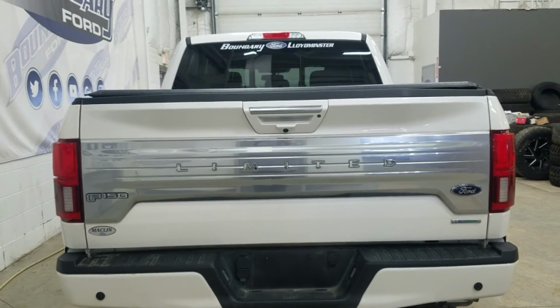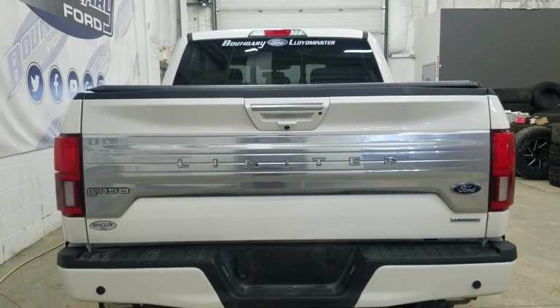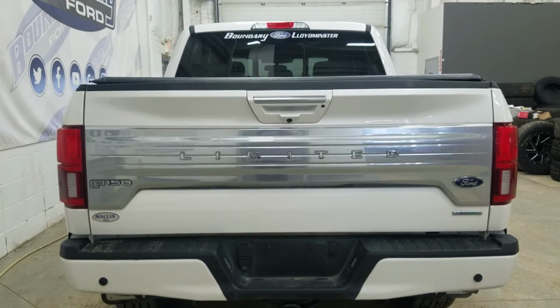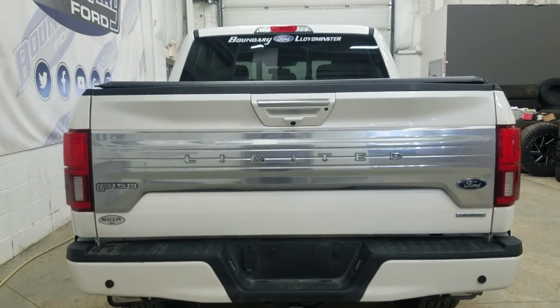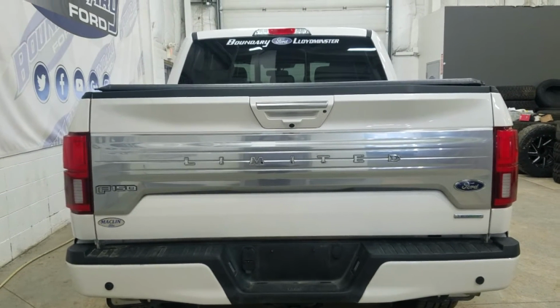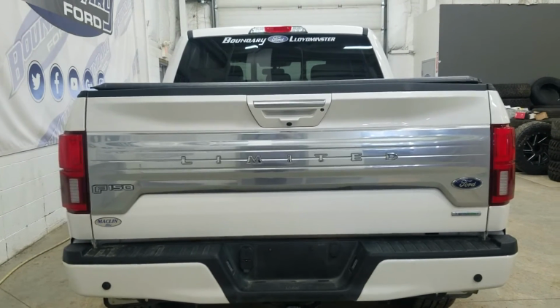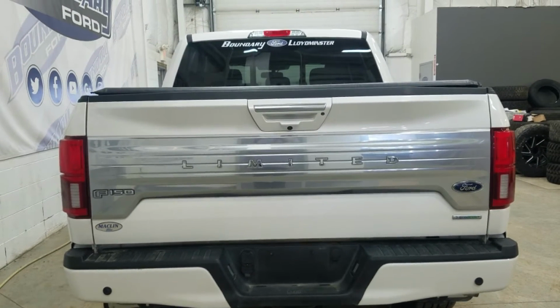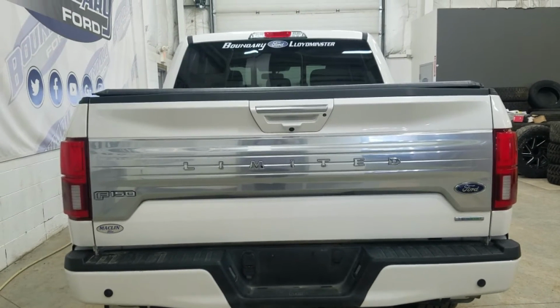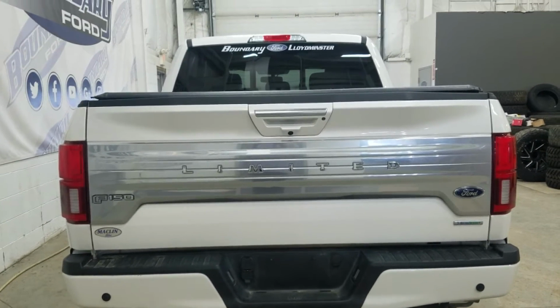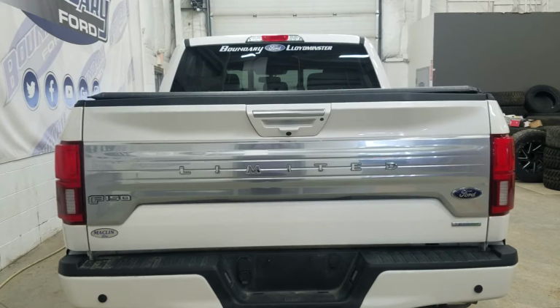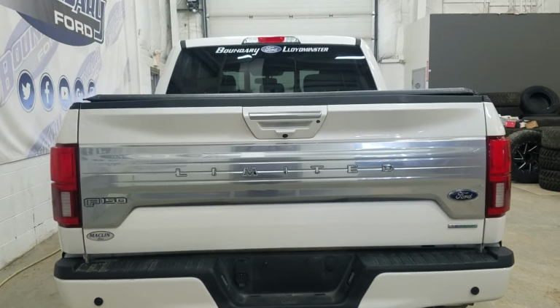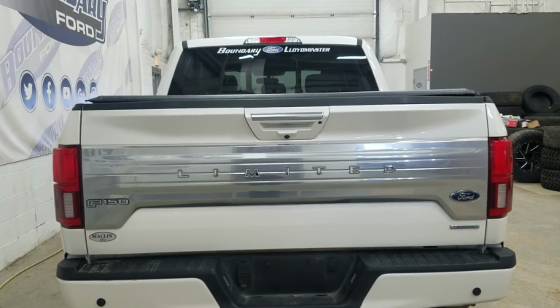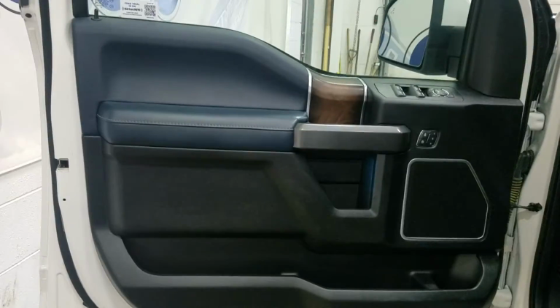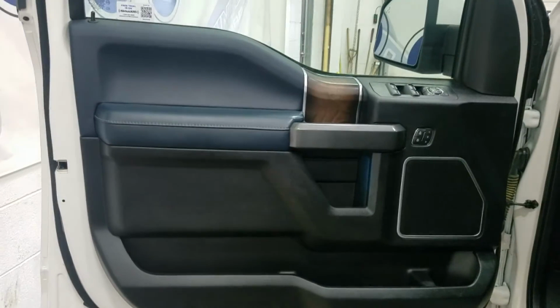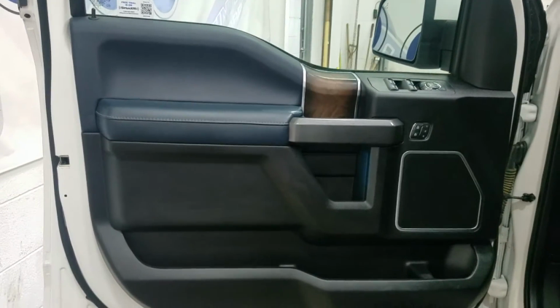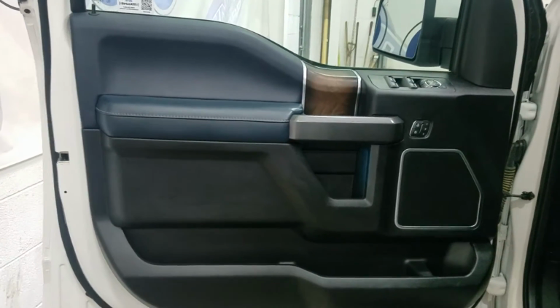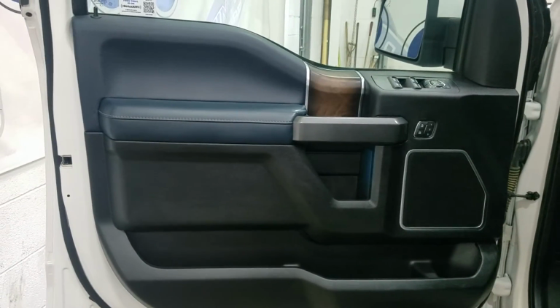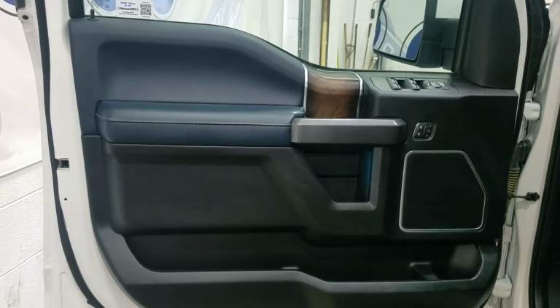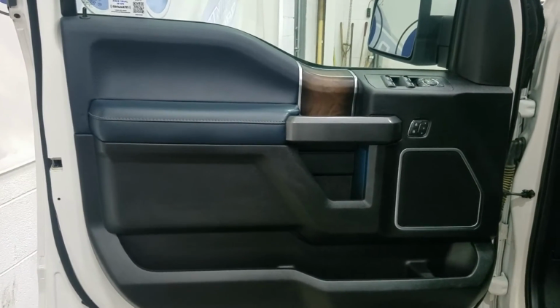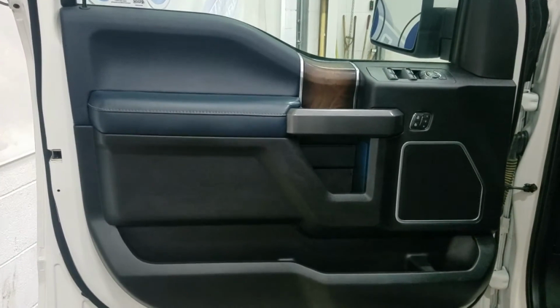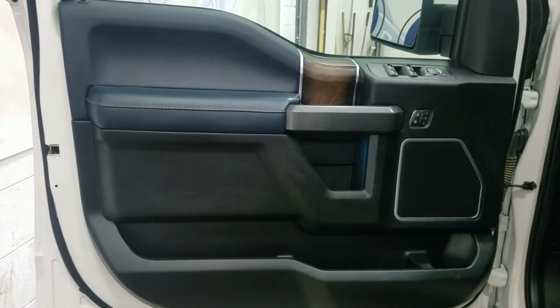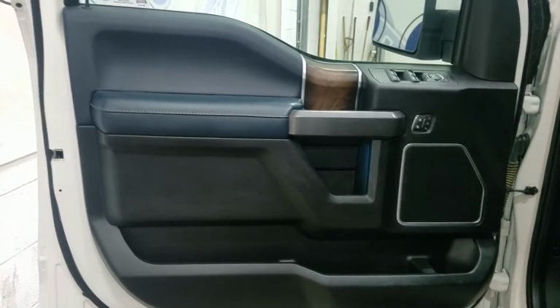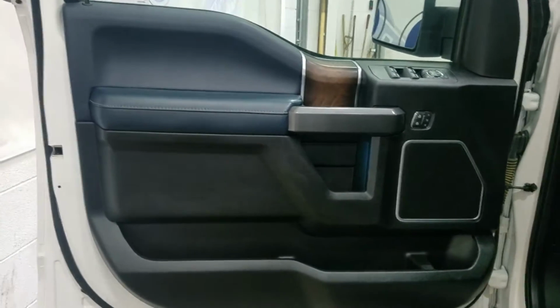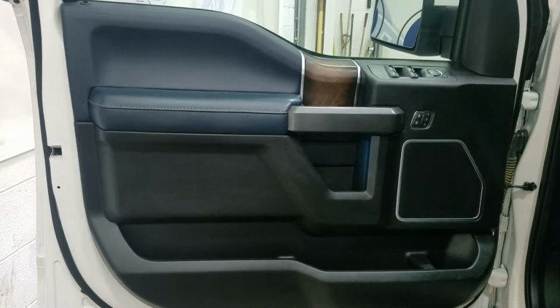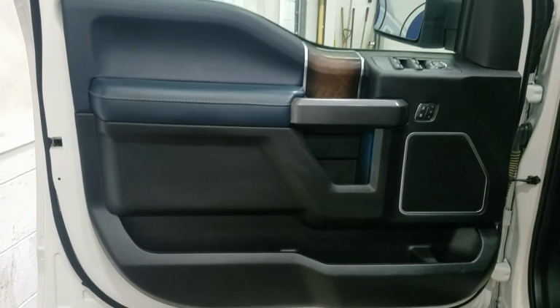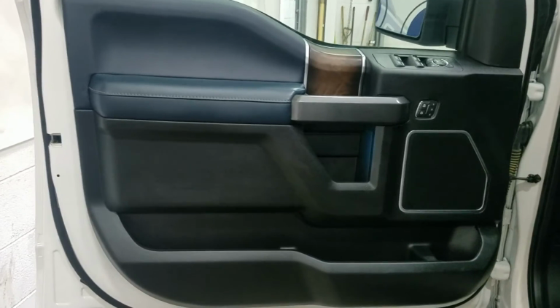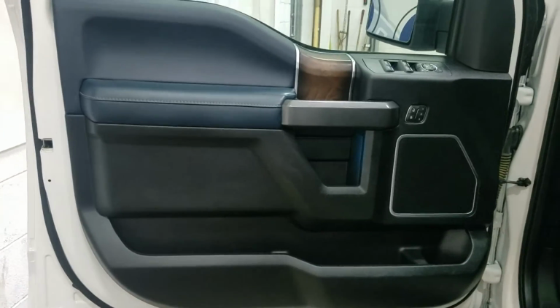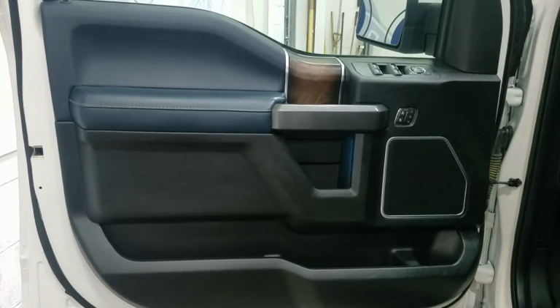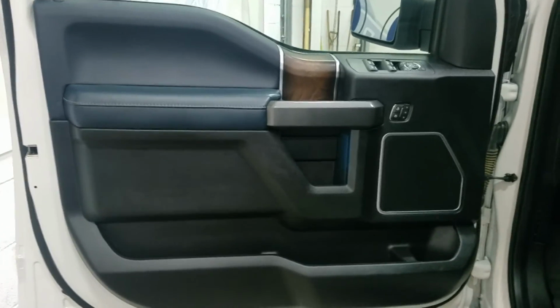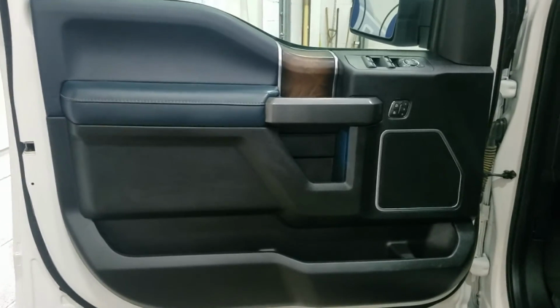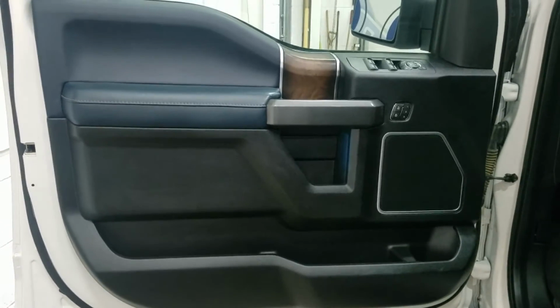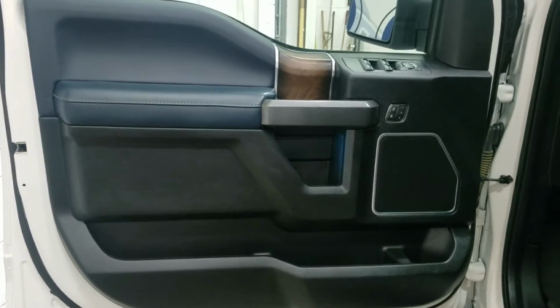a rear camera with a reverse sensing system, a trailer tow package, as well as a rear slide window. At the interior there are loads of driver-friendly features, including power locks, power windows, mirror settings, and a ton of door storage.